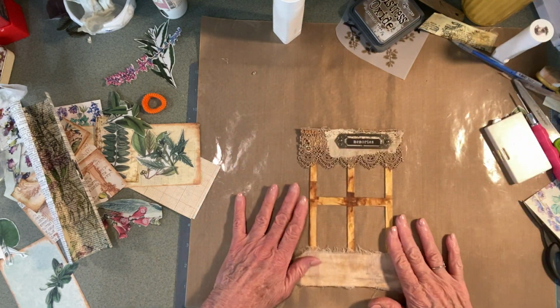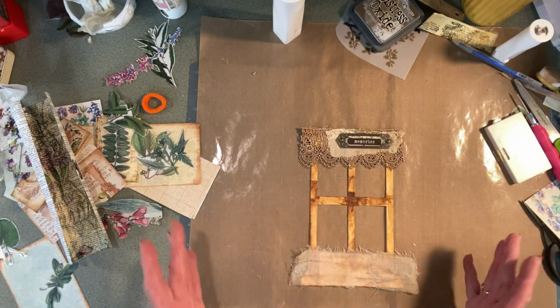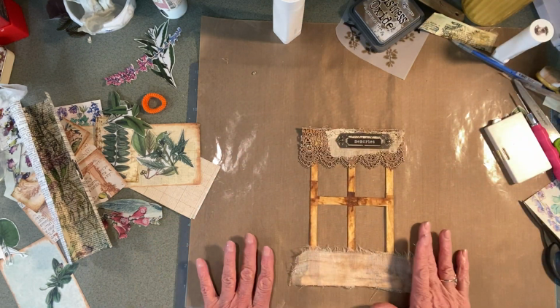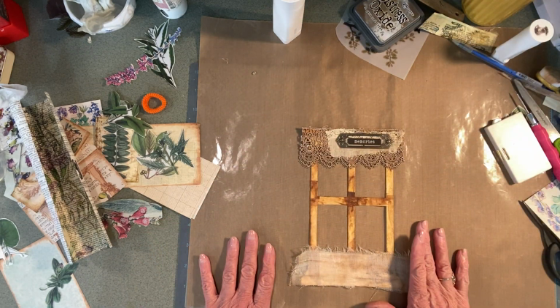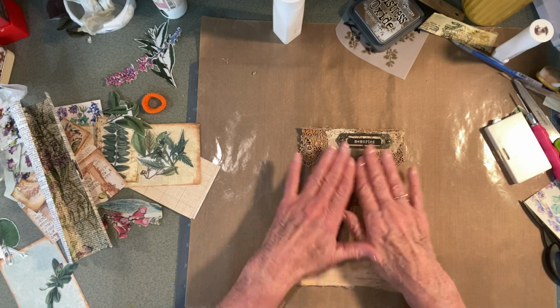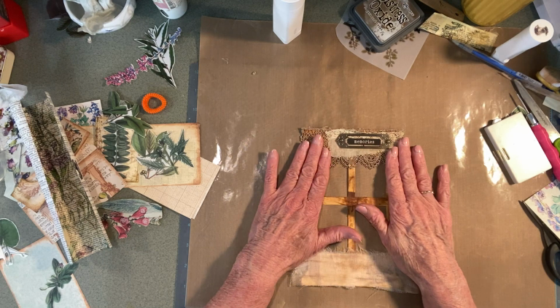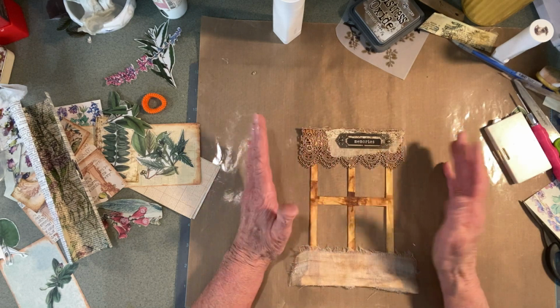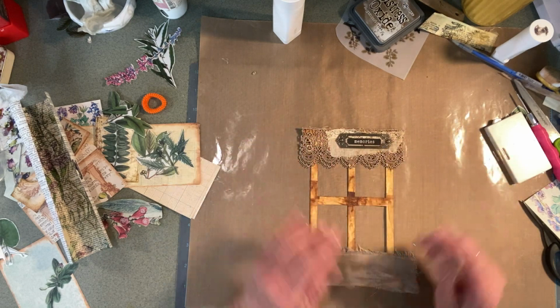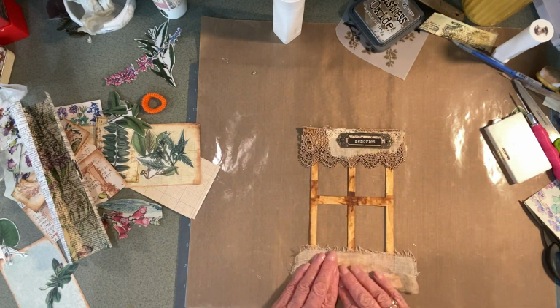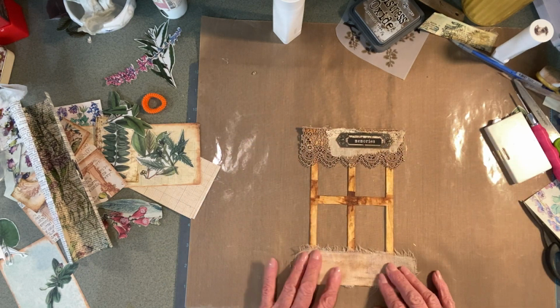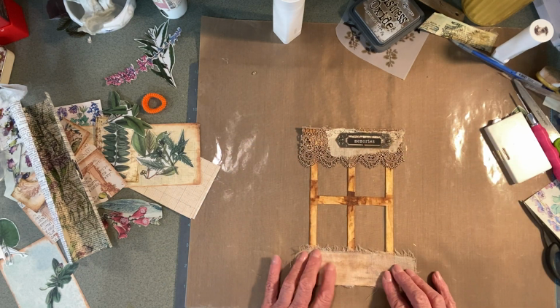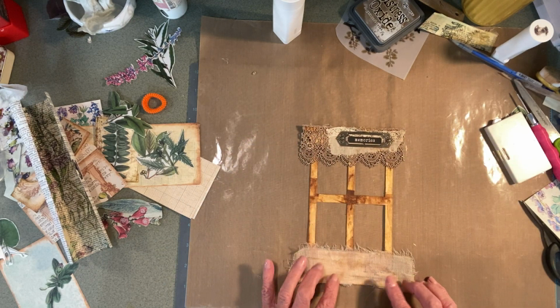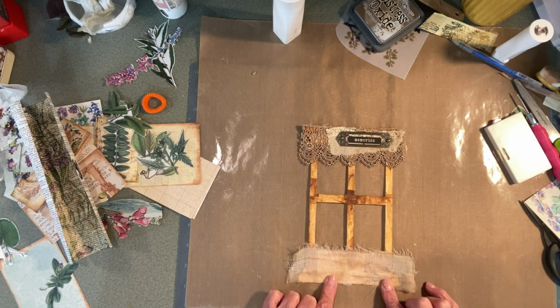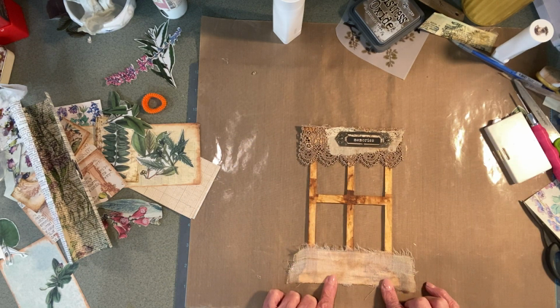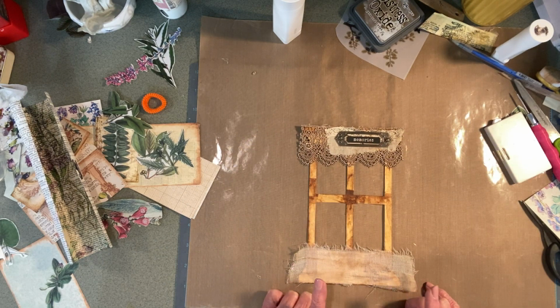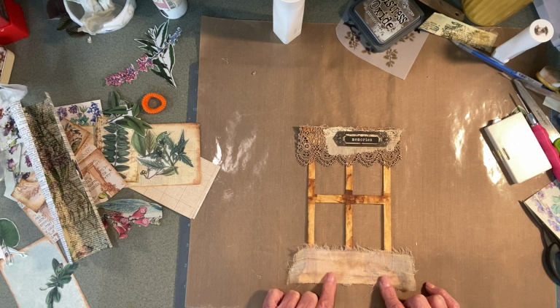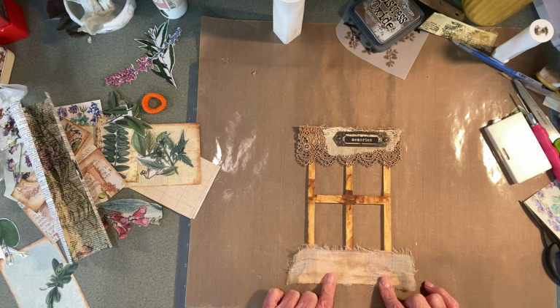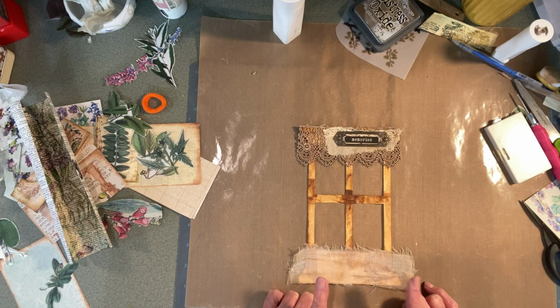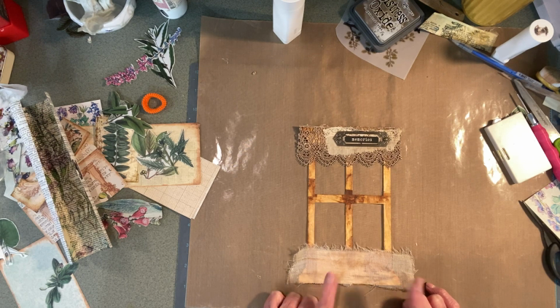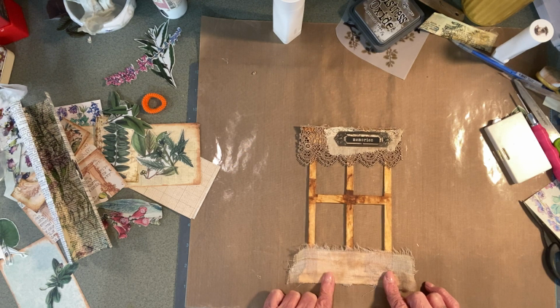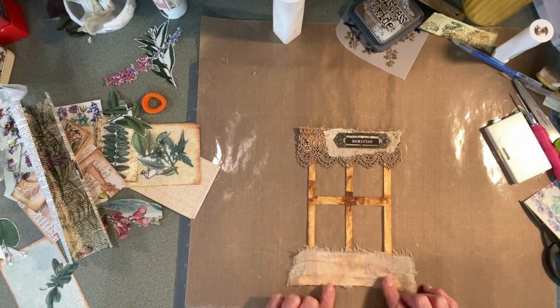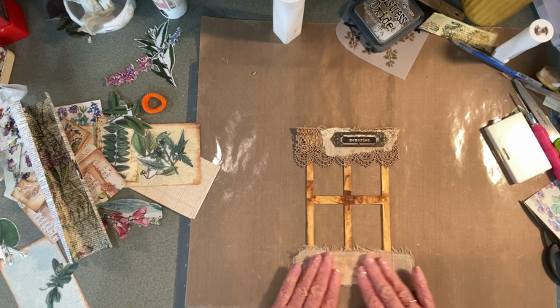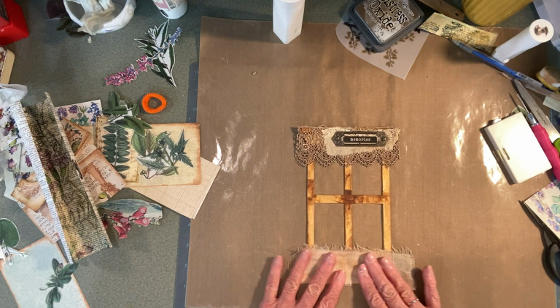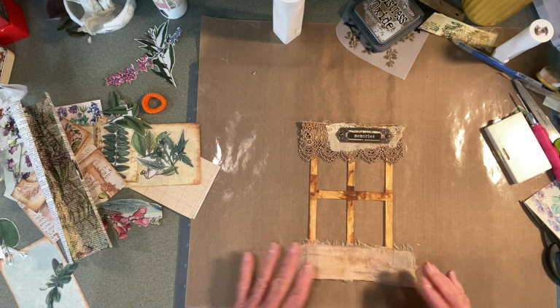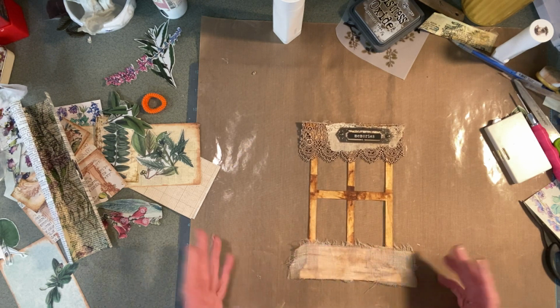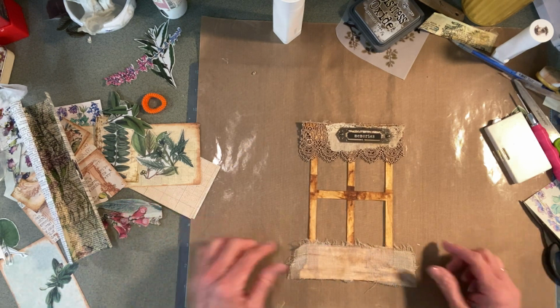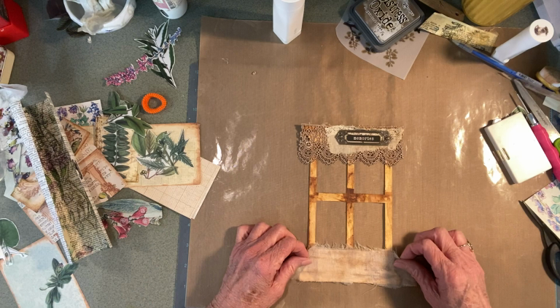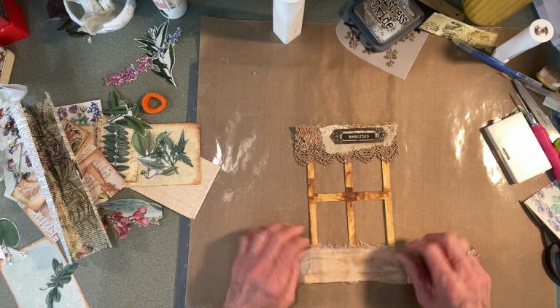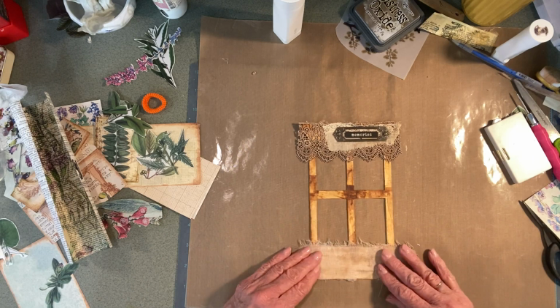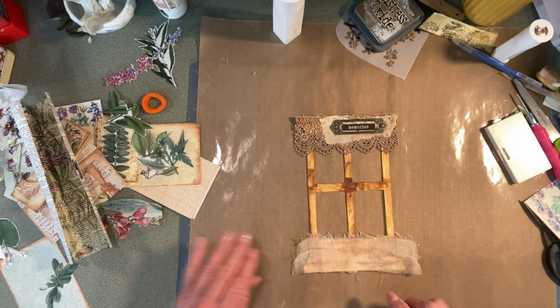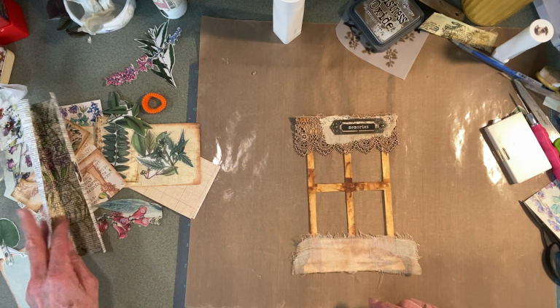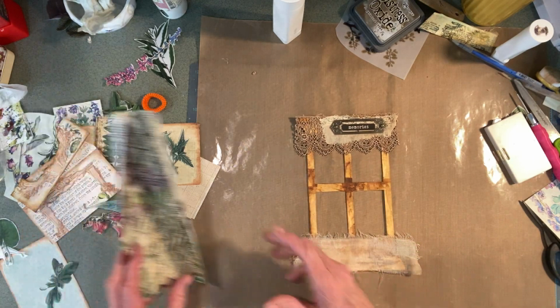So anyway, that's what I'm going to do right there. I put some coffee-dyed cheesecloth down here. I just thought it needed some texture there, and I'm going to do something with the bottom.